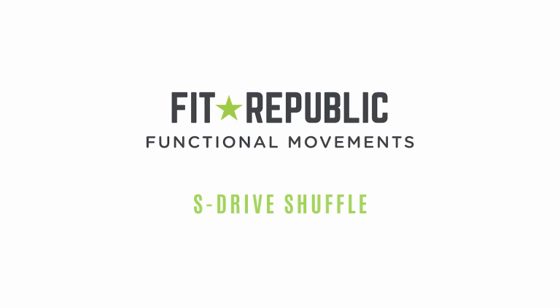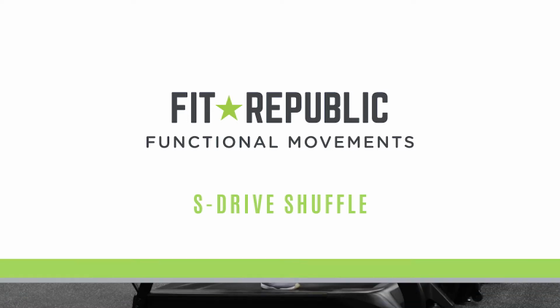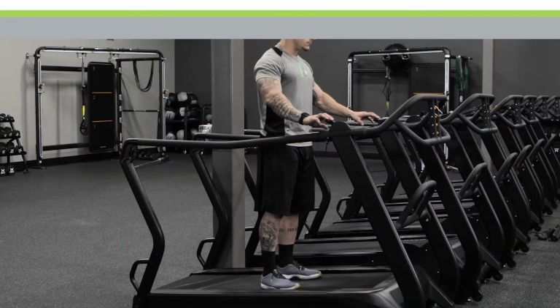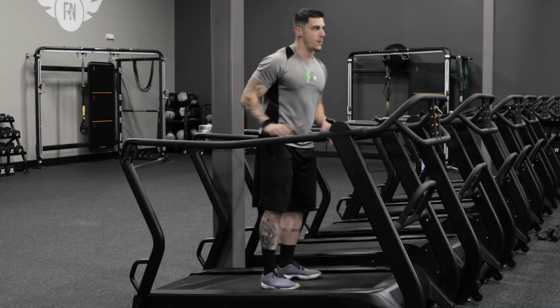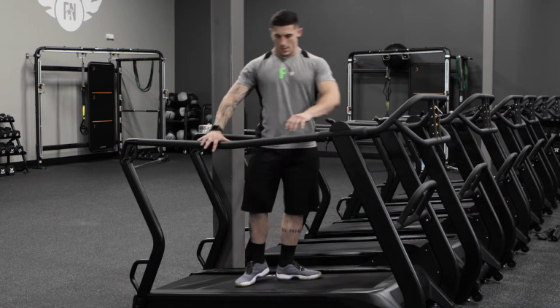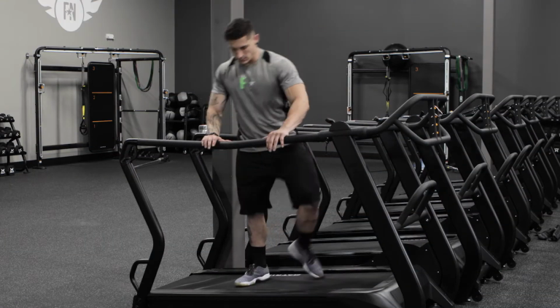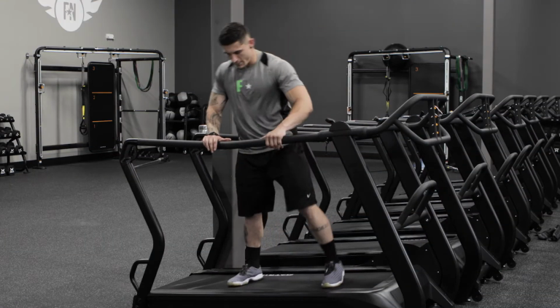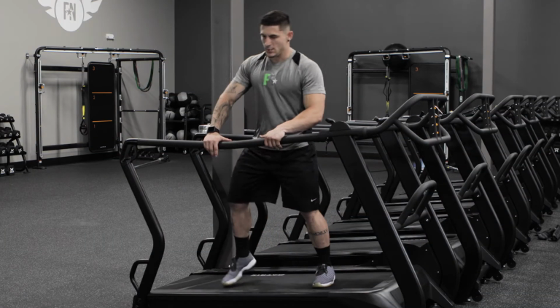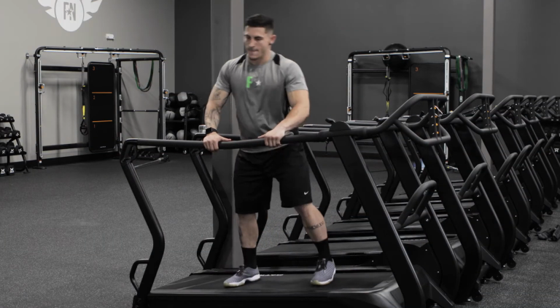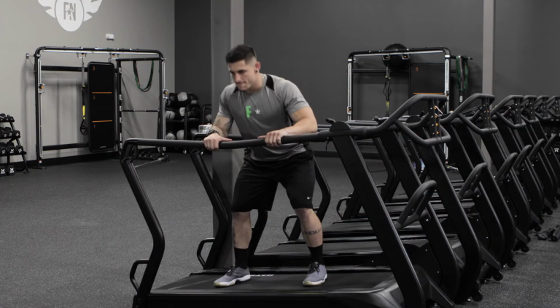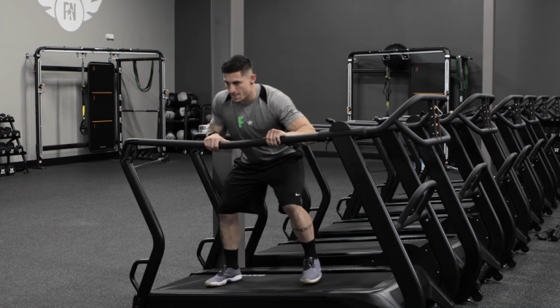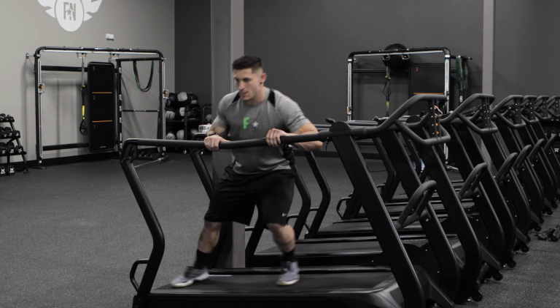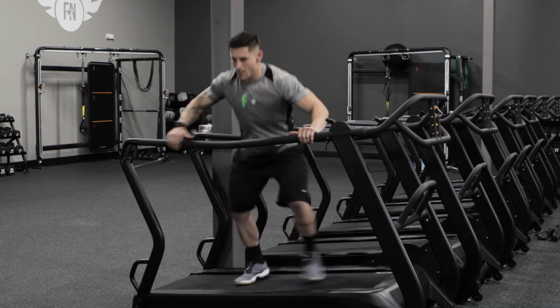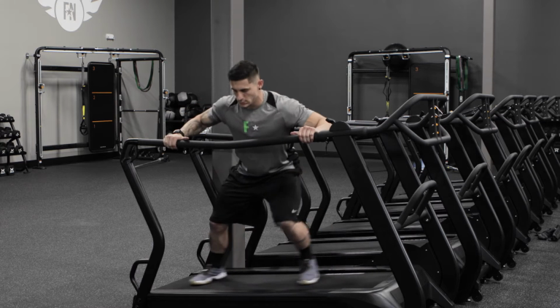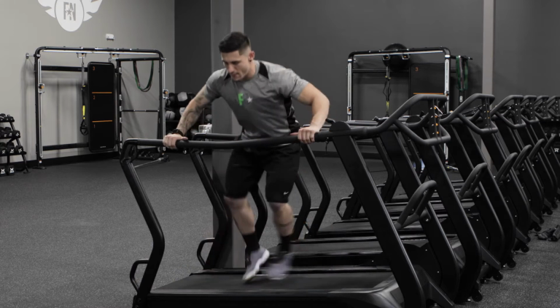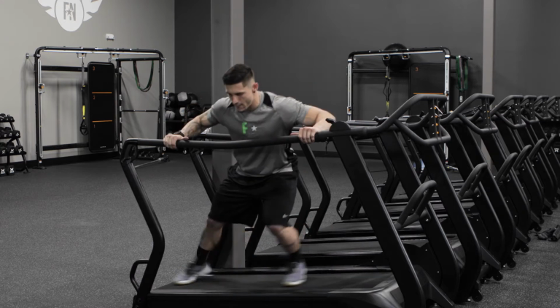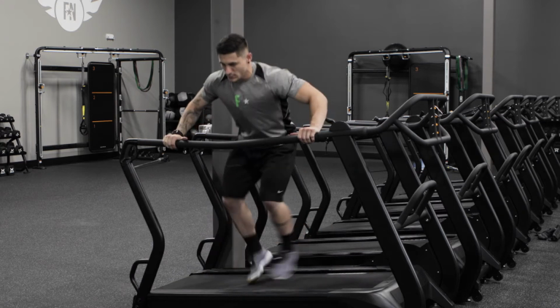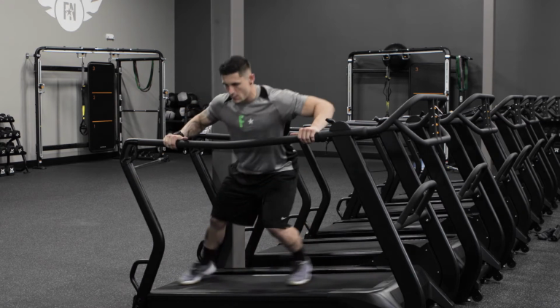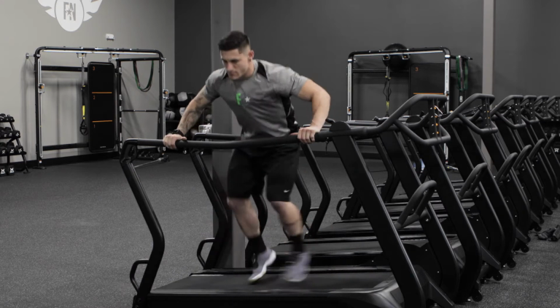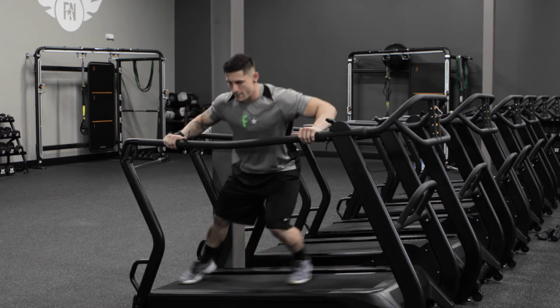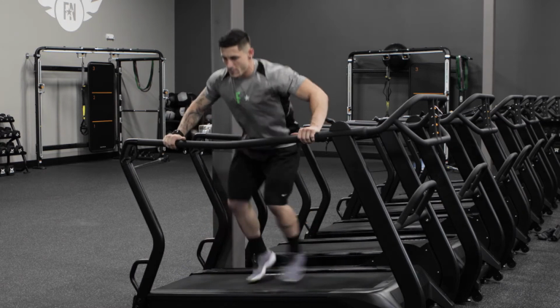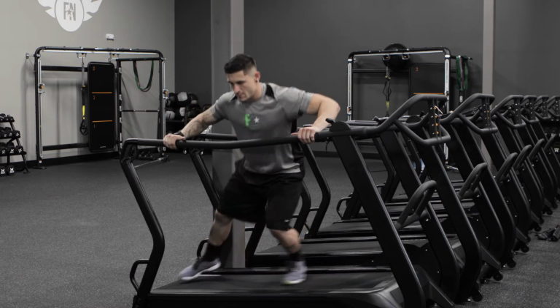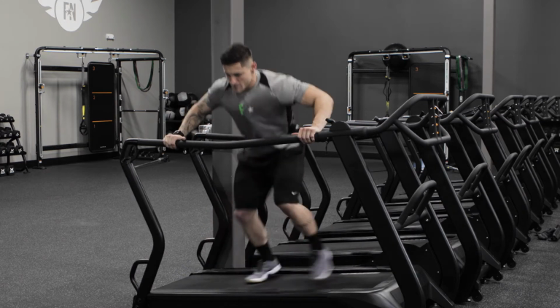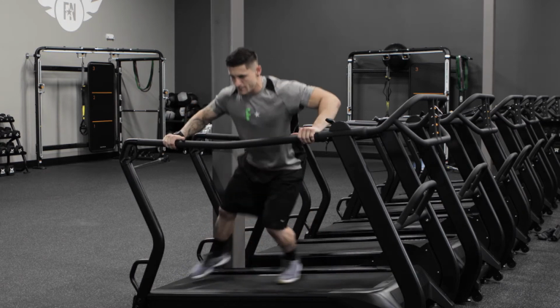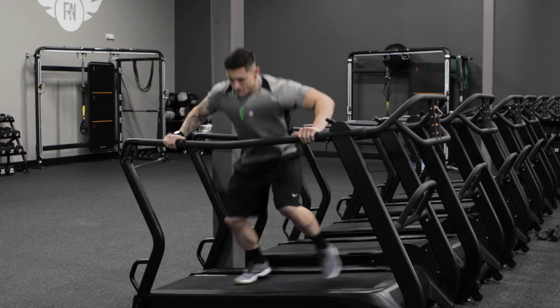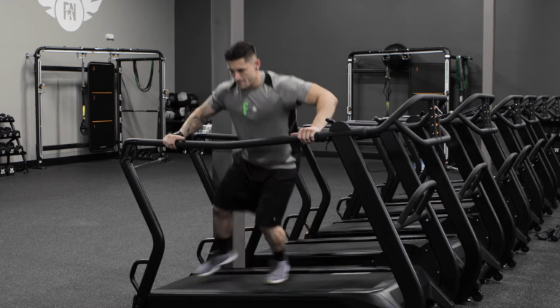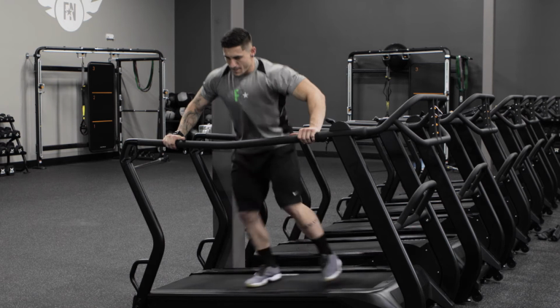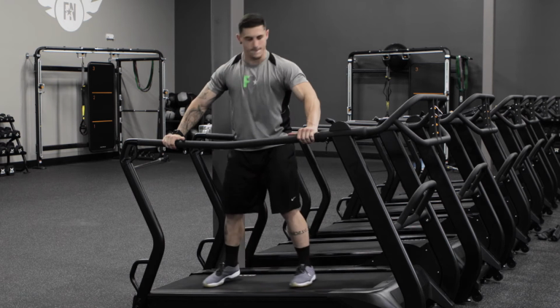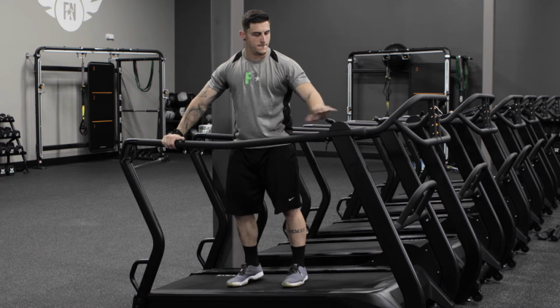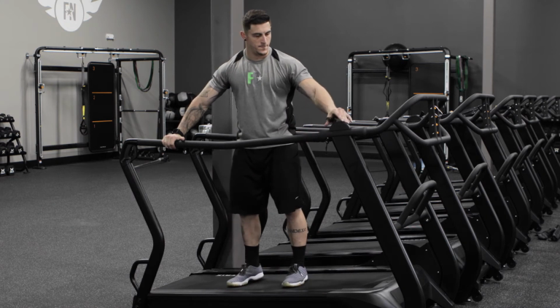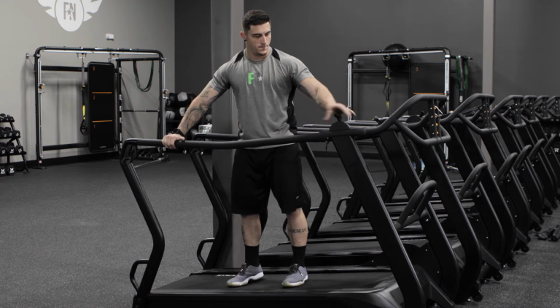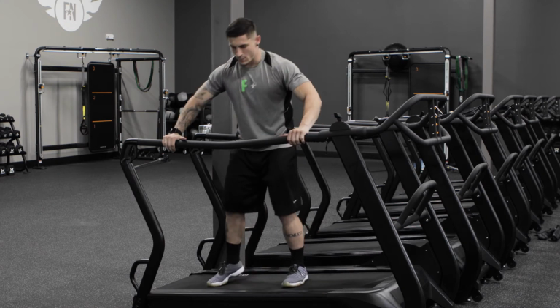With the S-Drive today, we'll be working on the side shuffle. We're going to turn our body sideways, have our feet slightly outside of our shoulders, and place both hands on the bar. We're going to sit as low as possible so we feel it in our glutes.